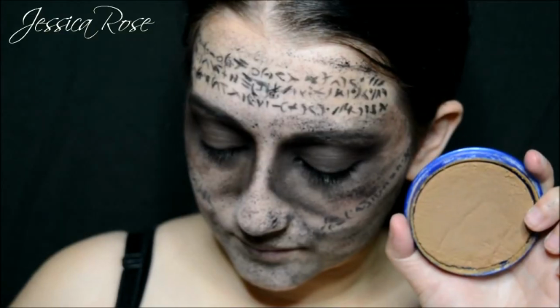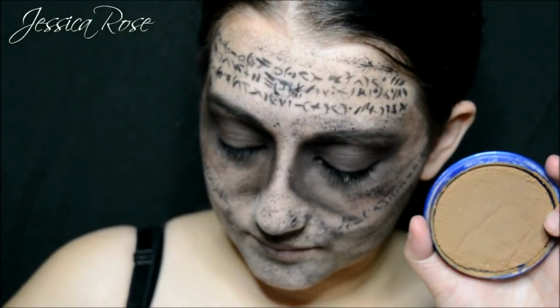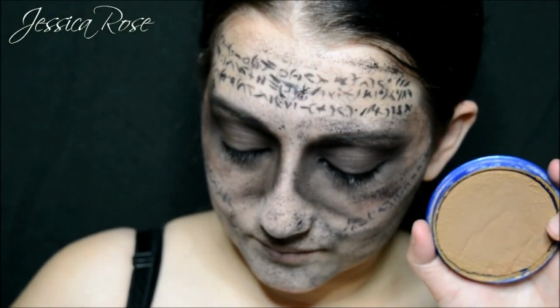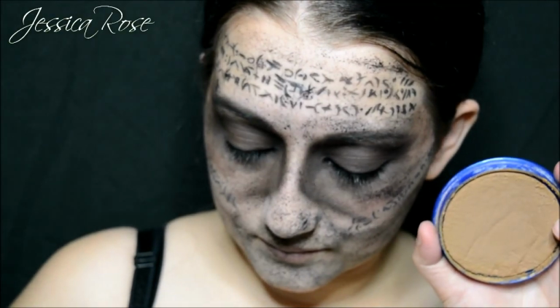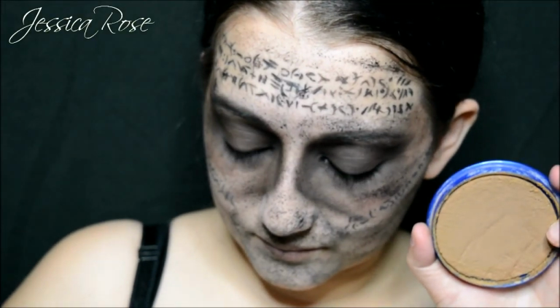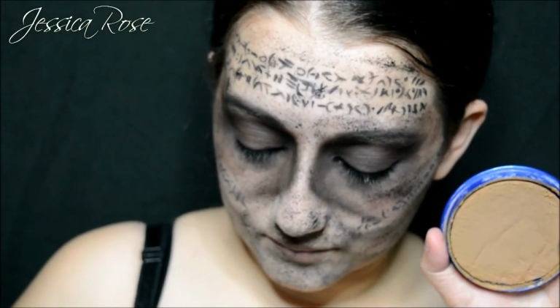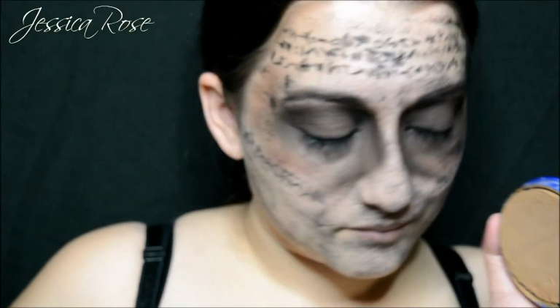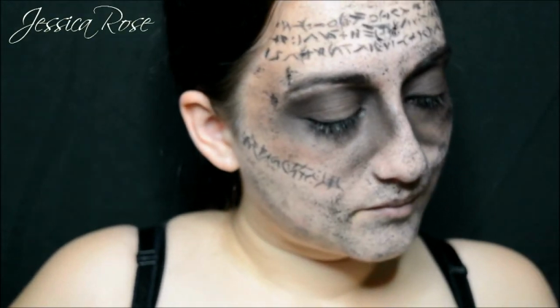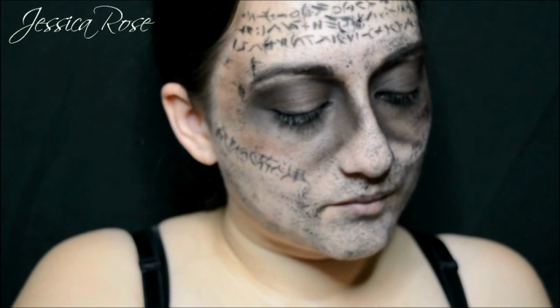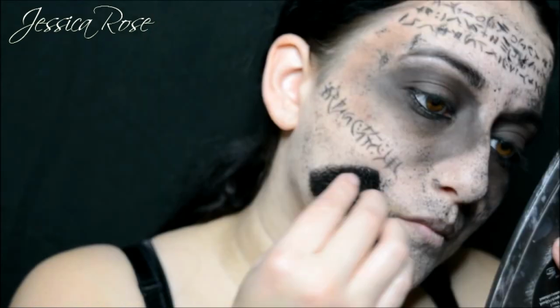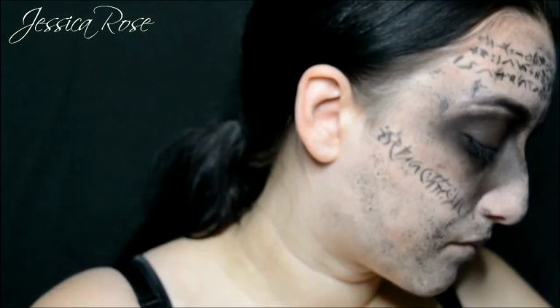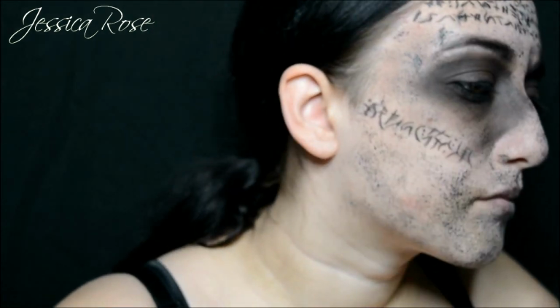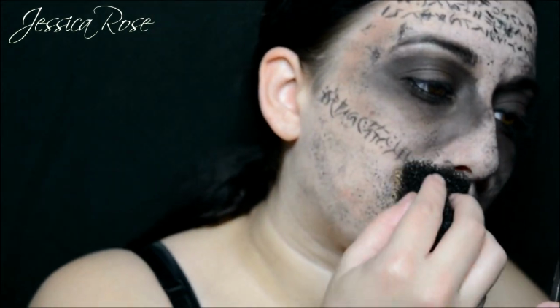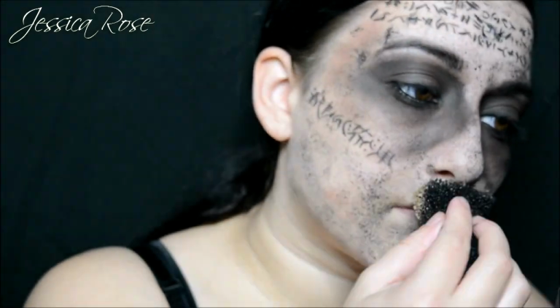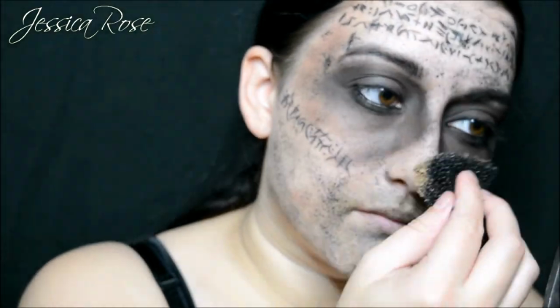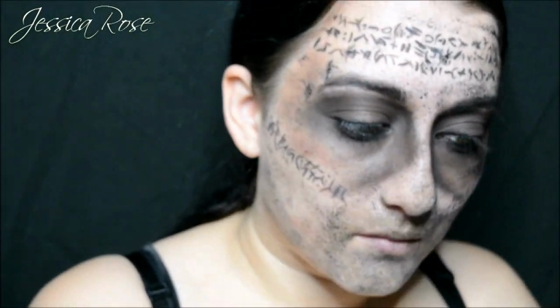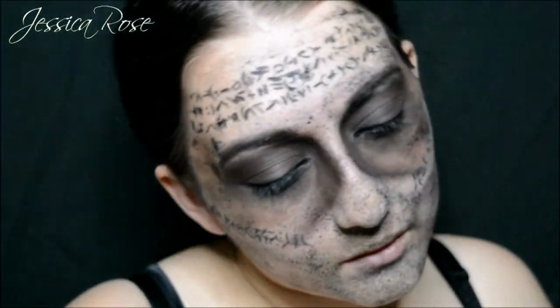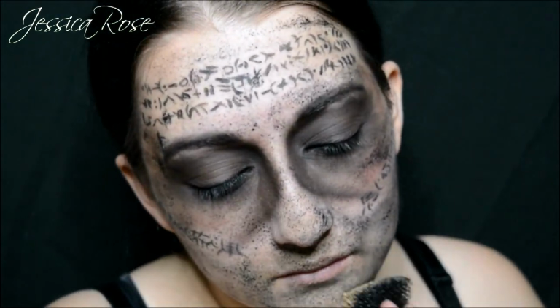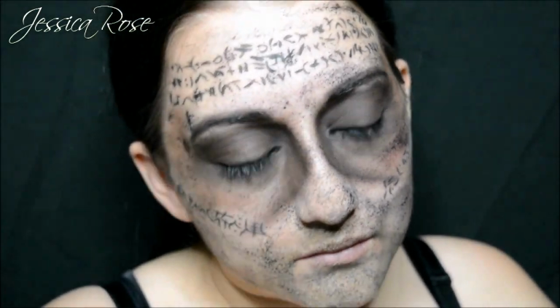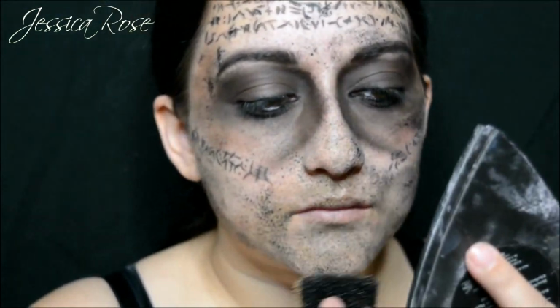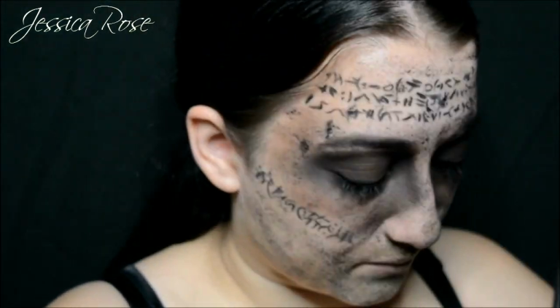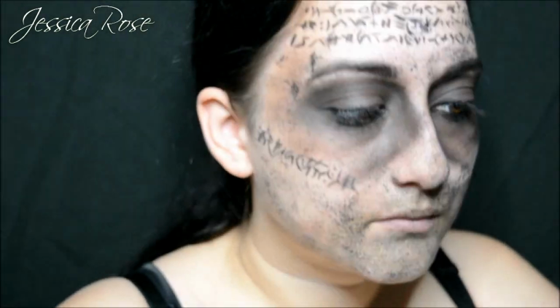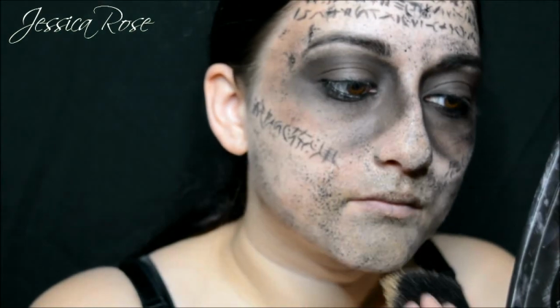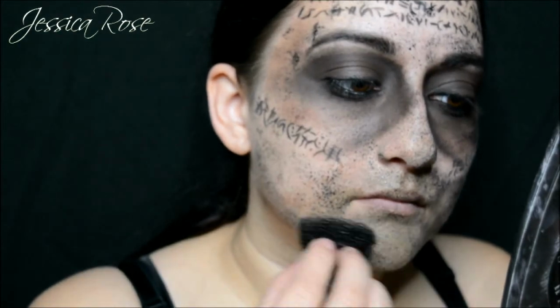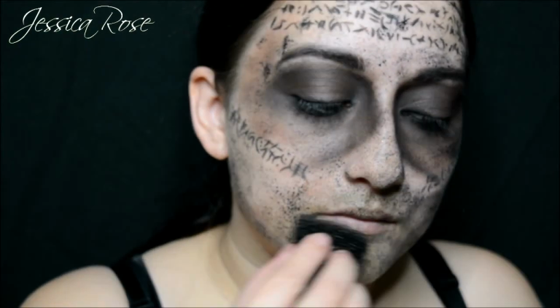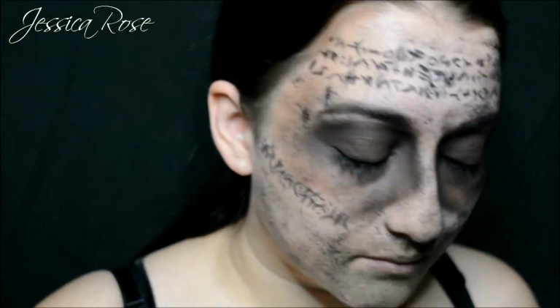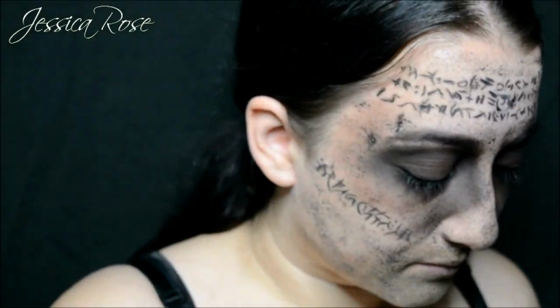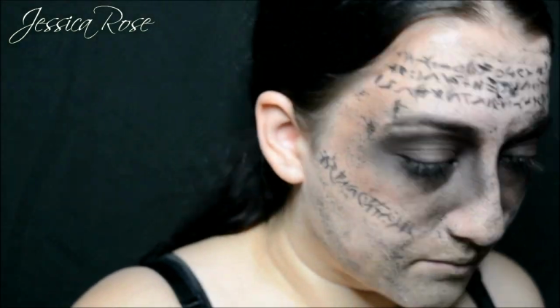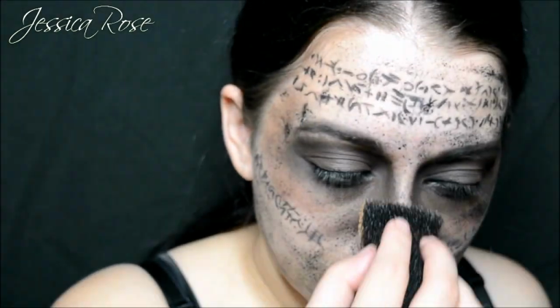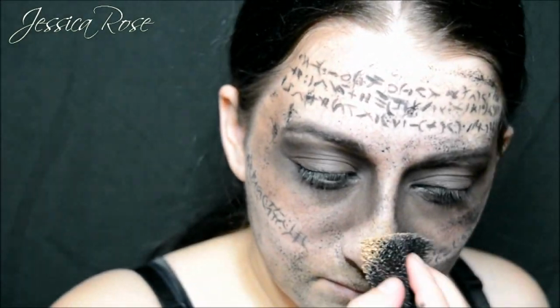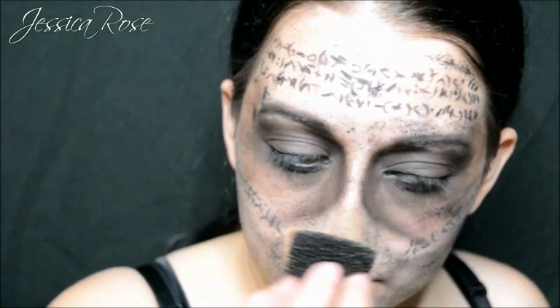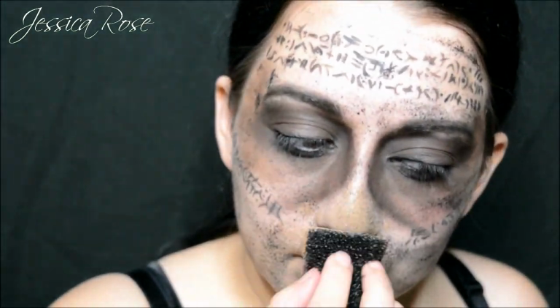Now I am taking a Snazaroo face paint in brown and I am going back over wherever we put the black face paint. Because the black was looking too dark and muddy, I am going over it with brown just to add more tones and more depth.